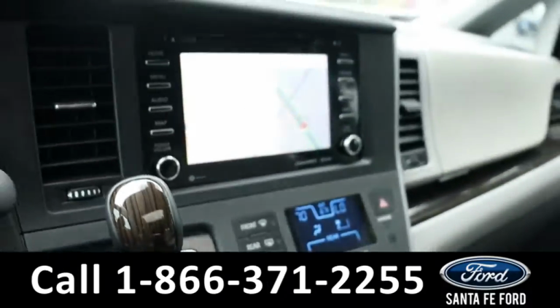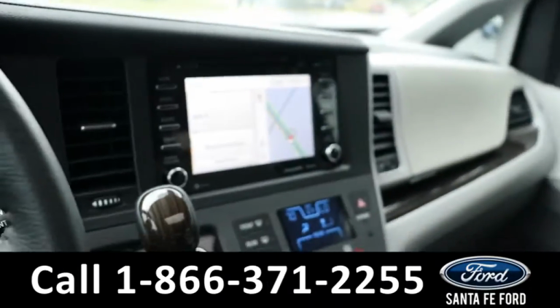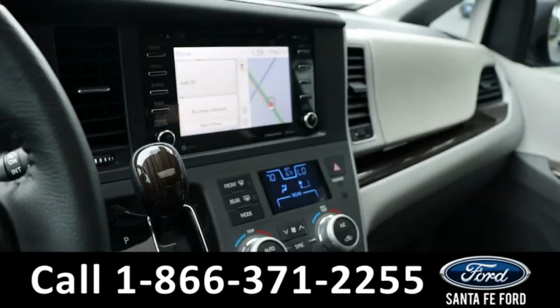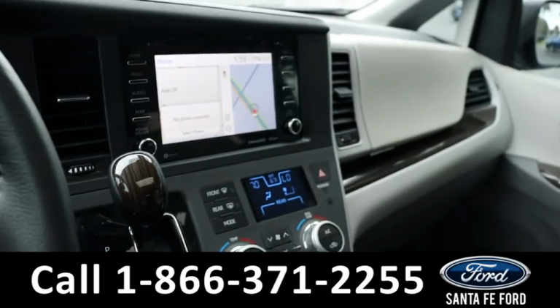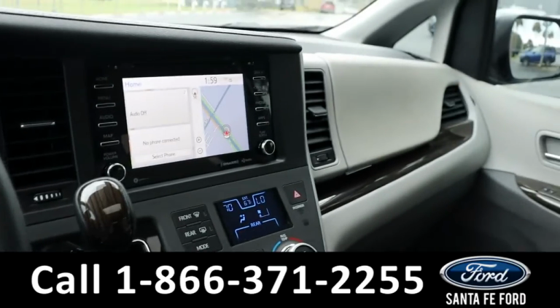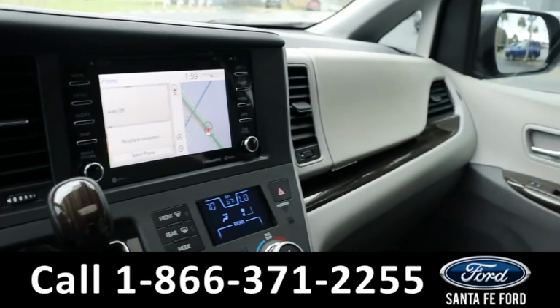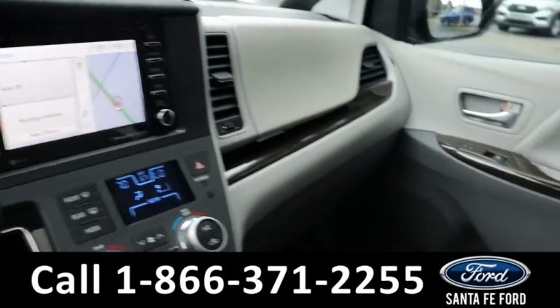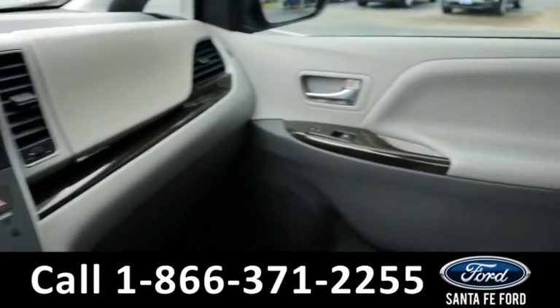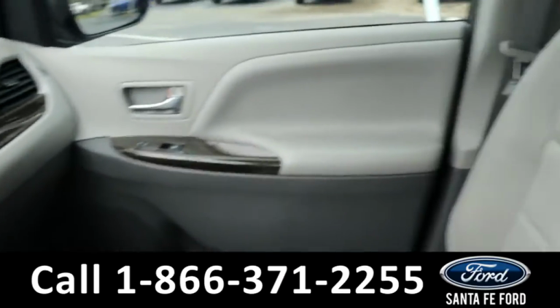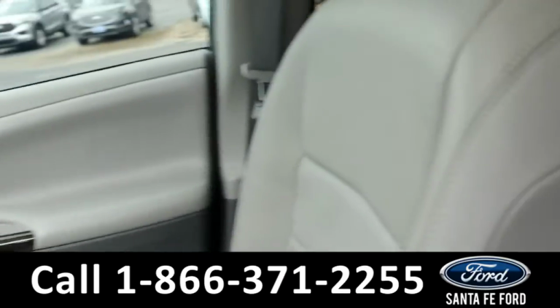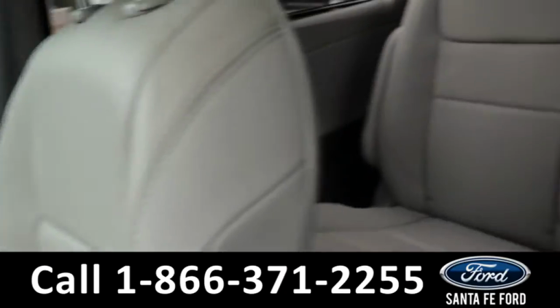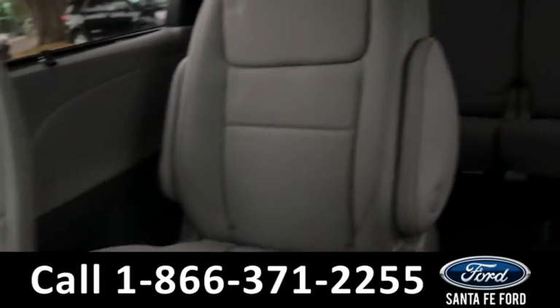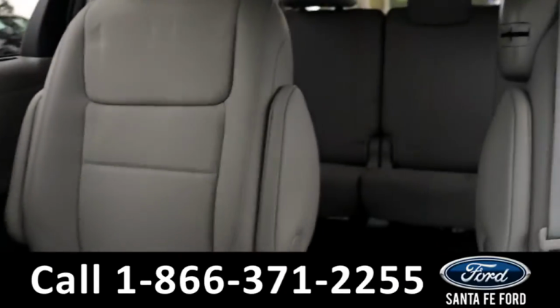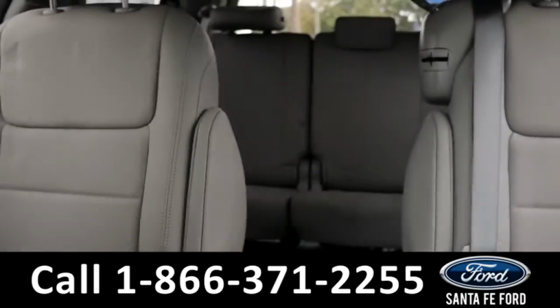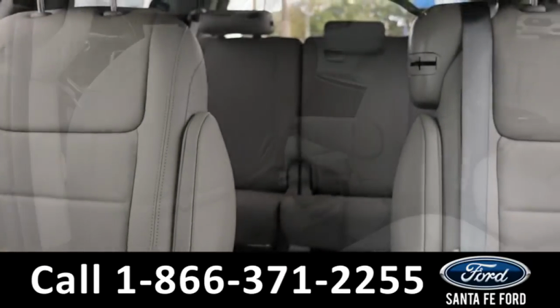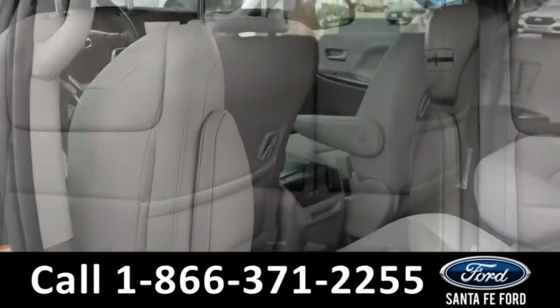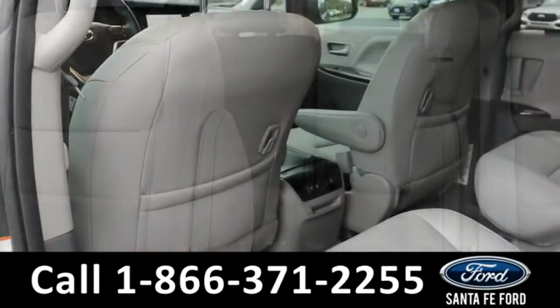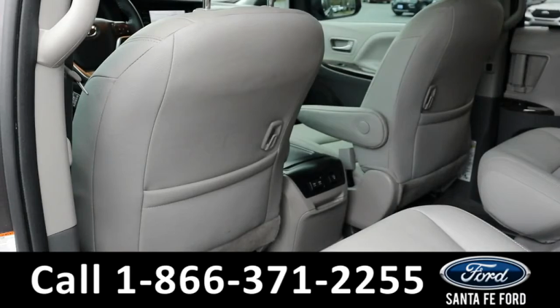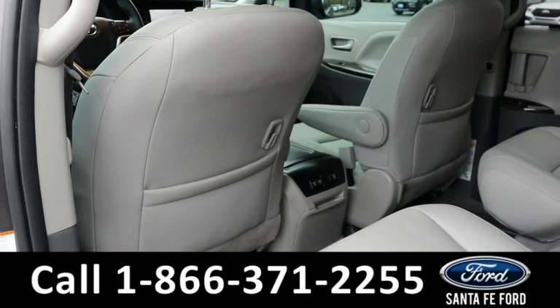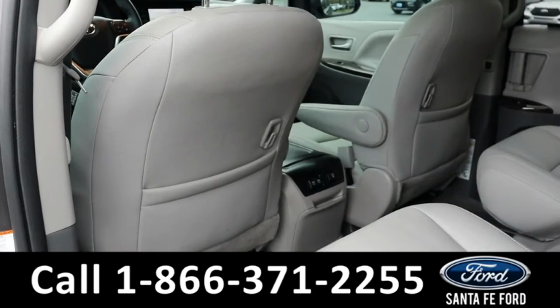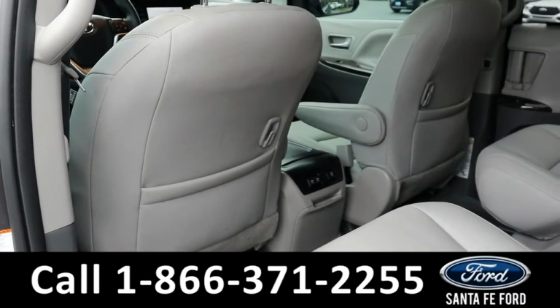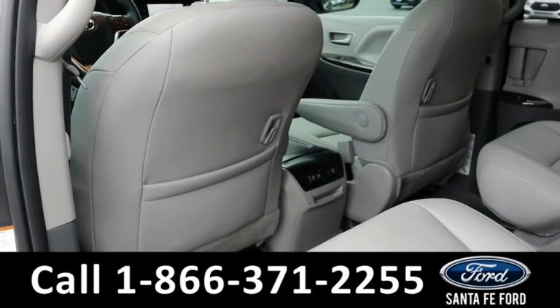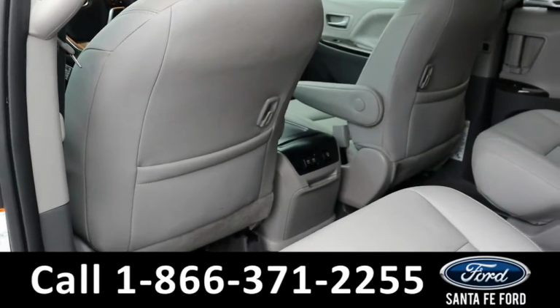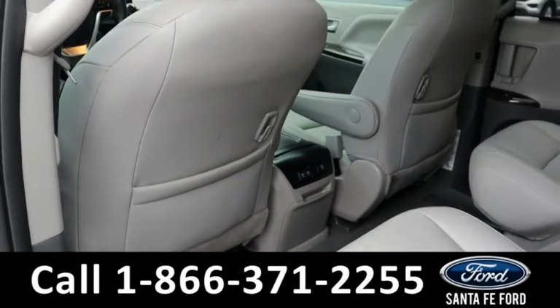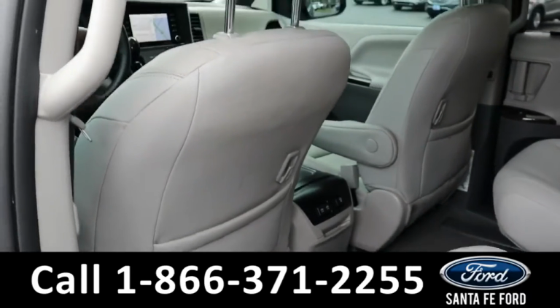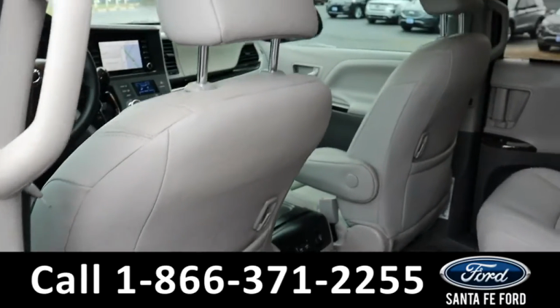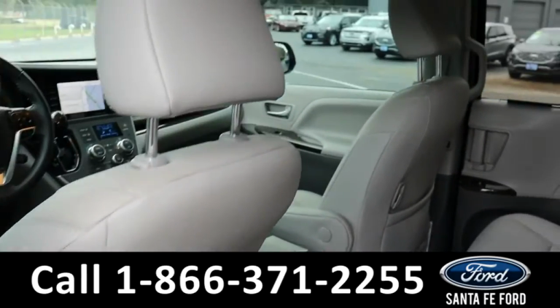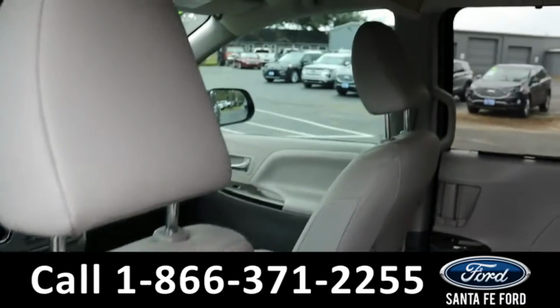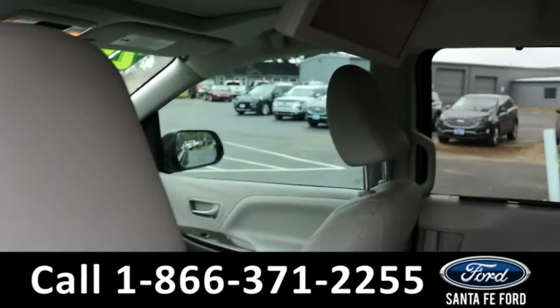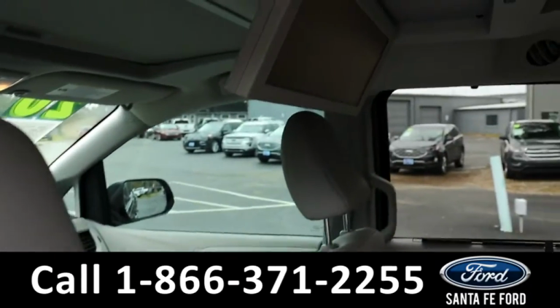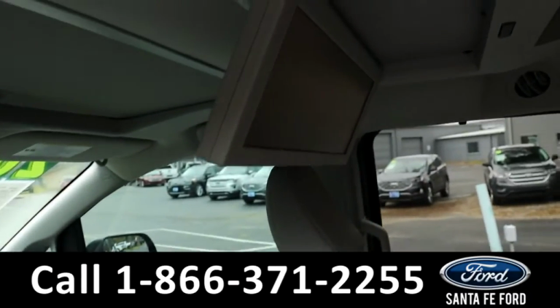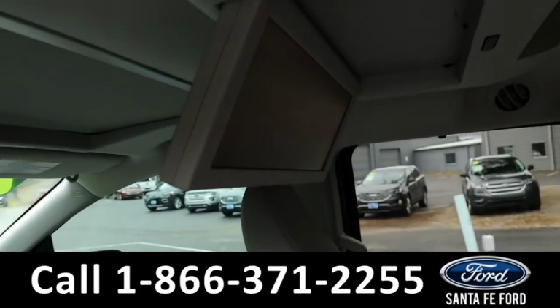Now let's take a closer look at the second row. Here we have the second row, along with the DVD player.